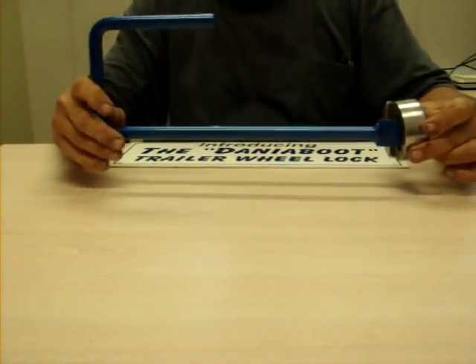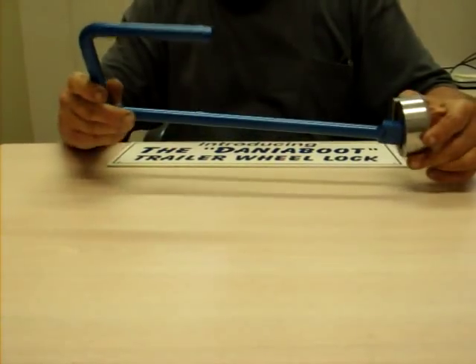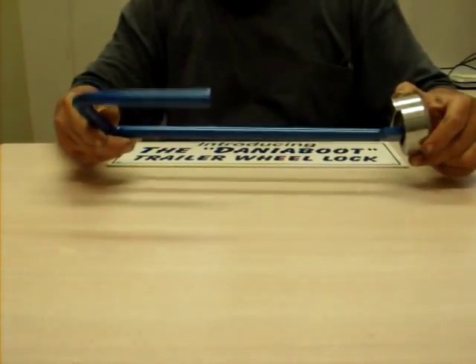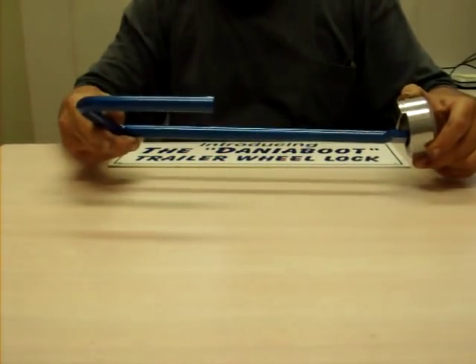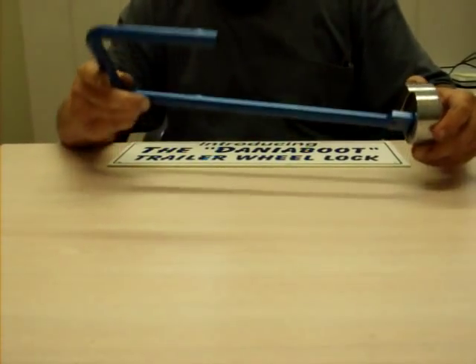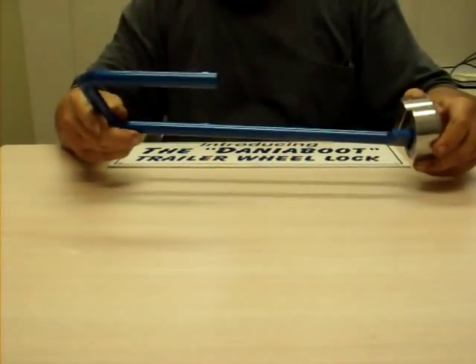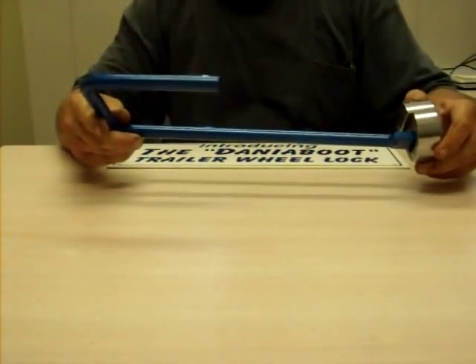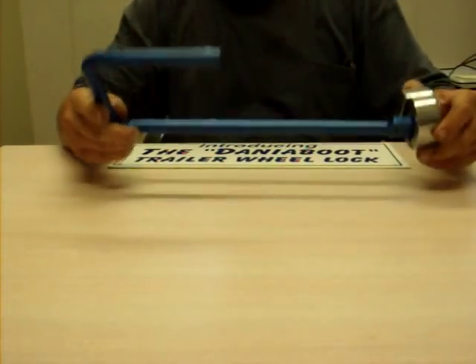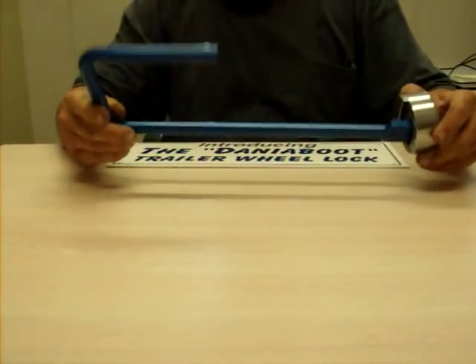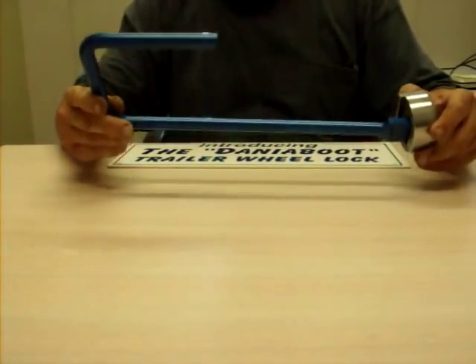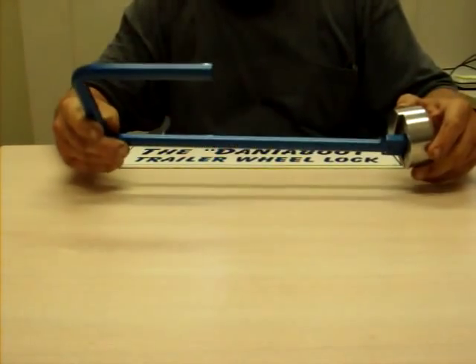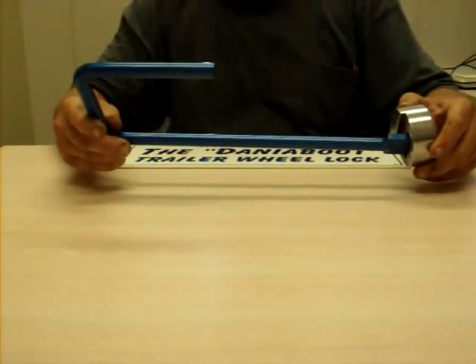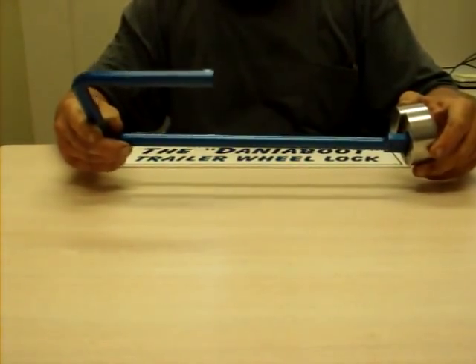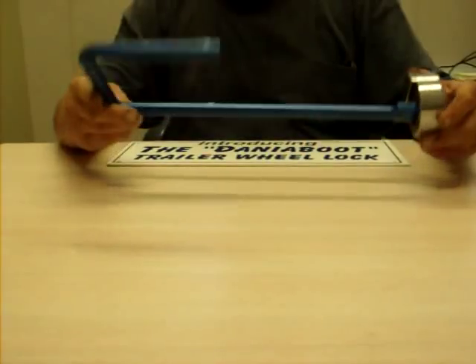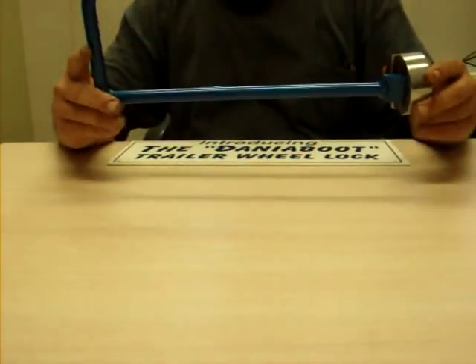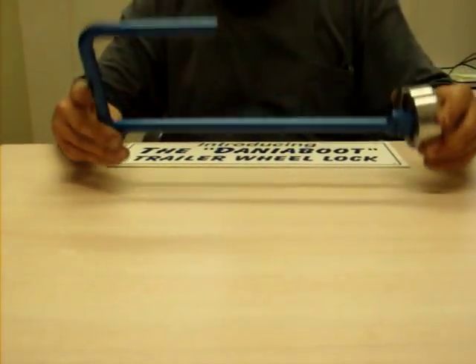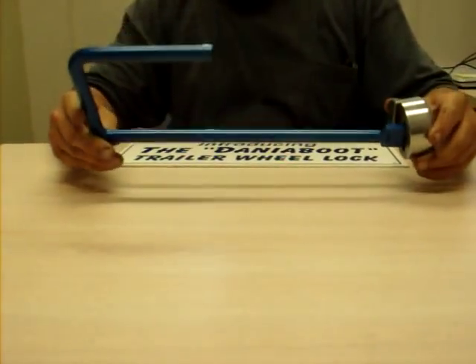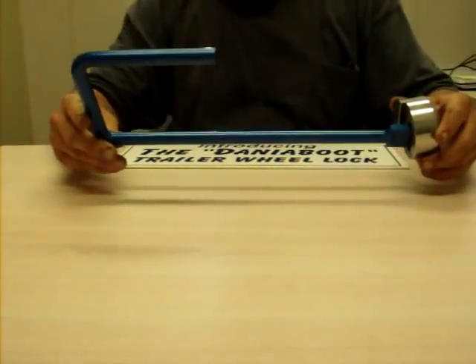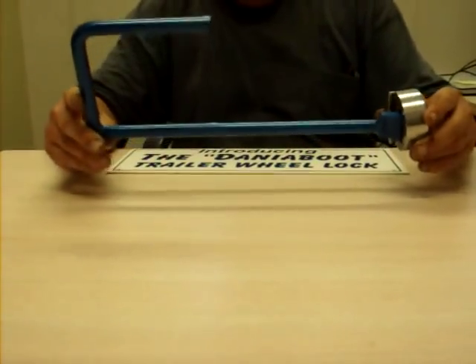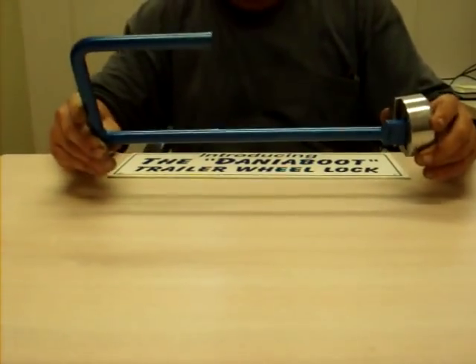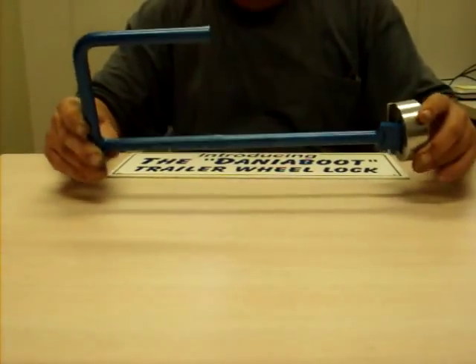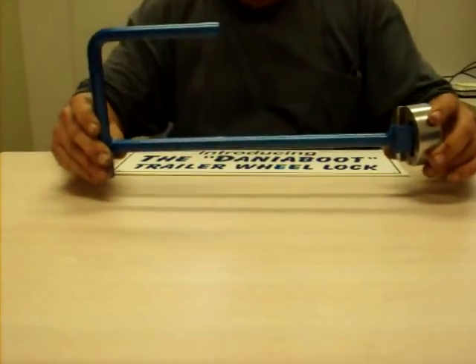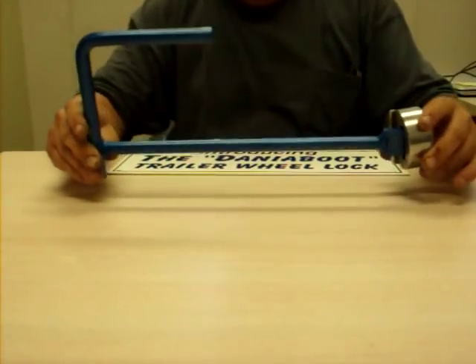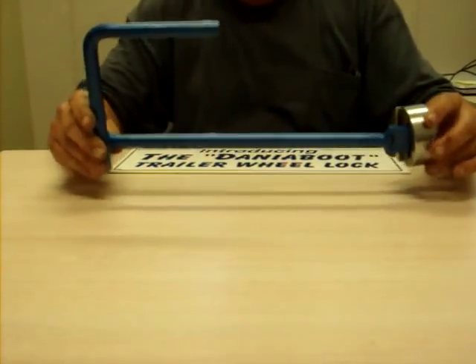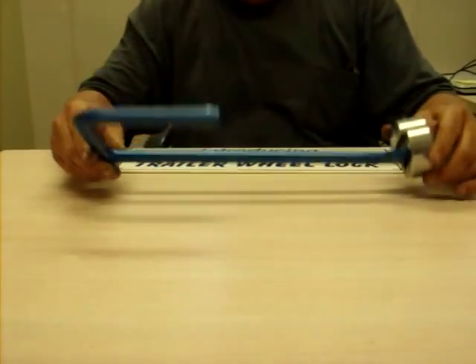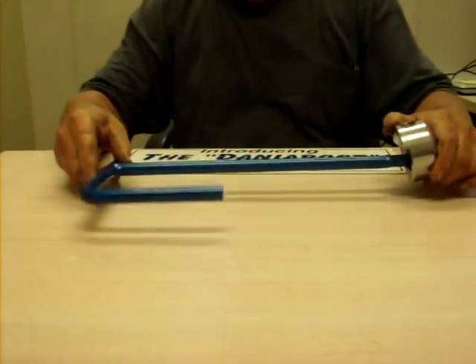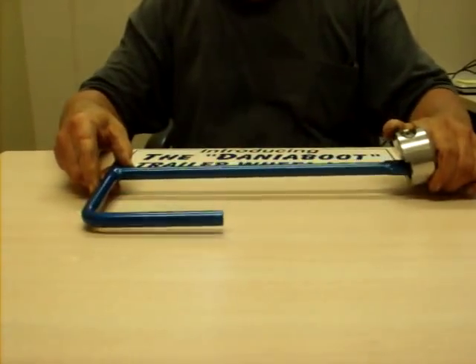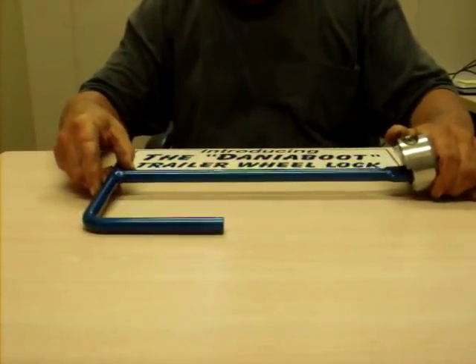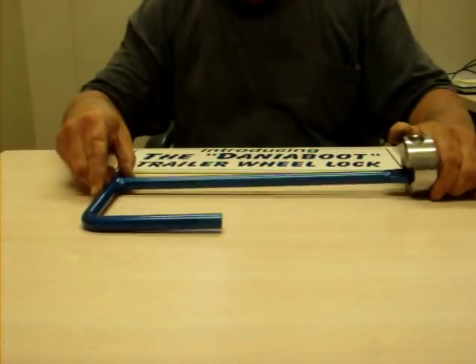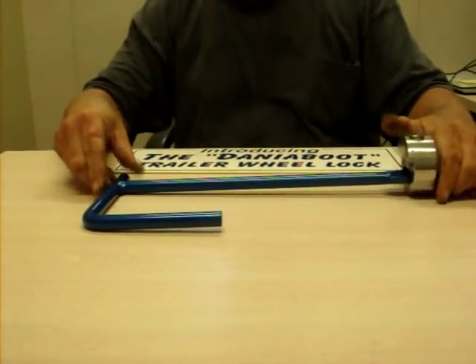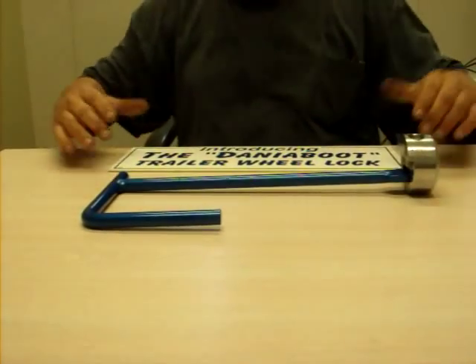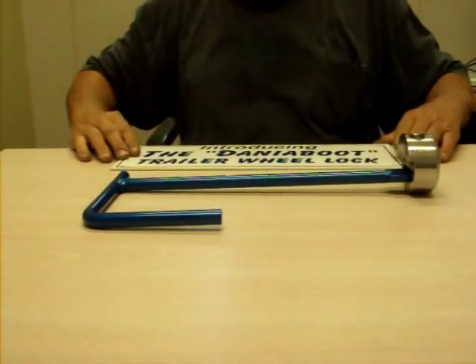It's not tubing — it's solid cold rolled steel, and a cutting torch is the only thing that's going to take this off once it's applied to your trailer.